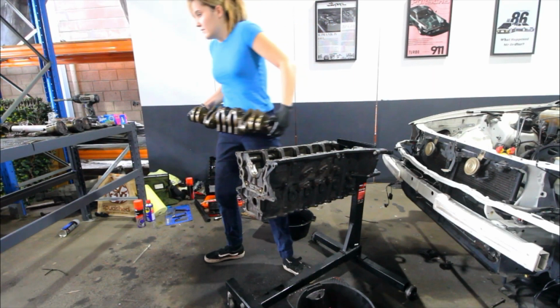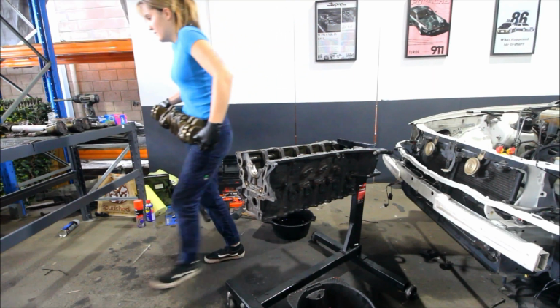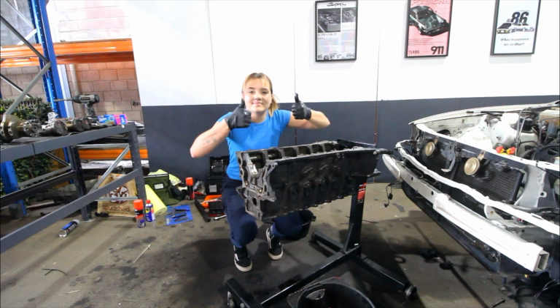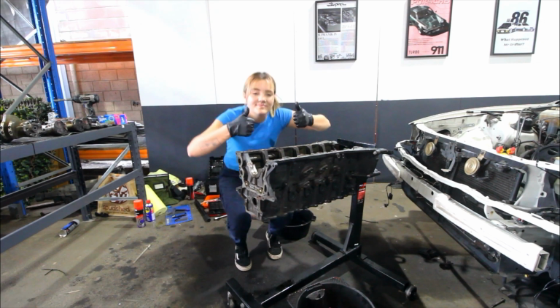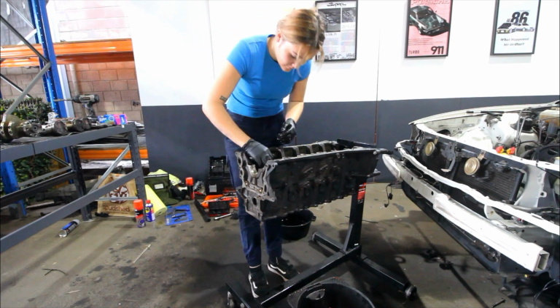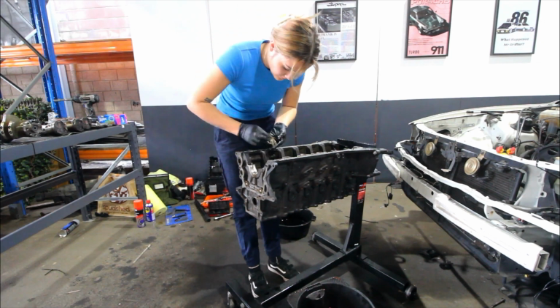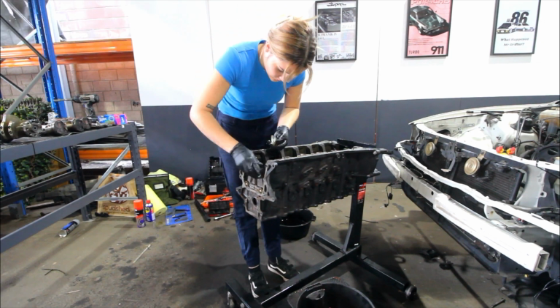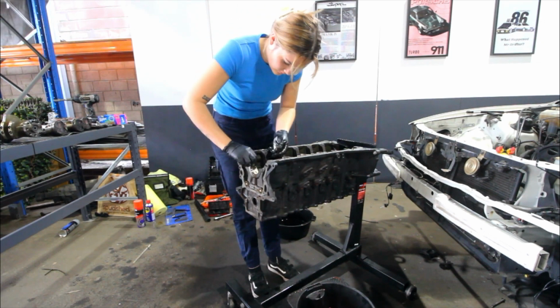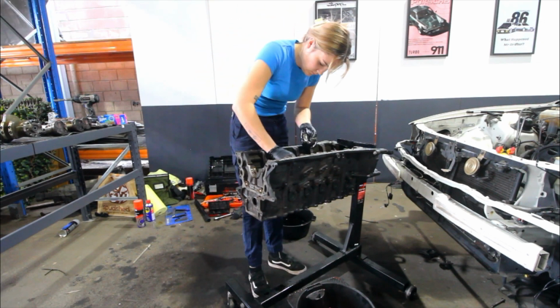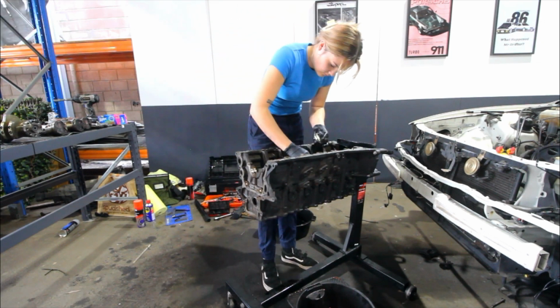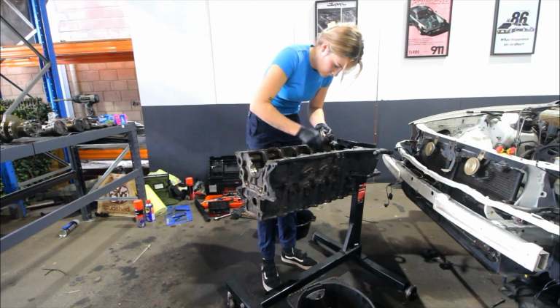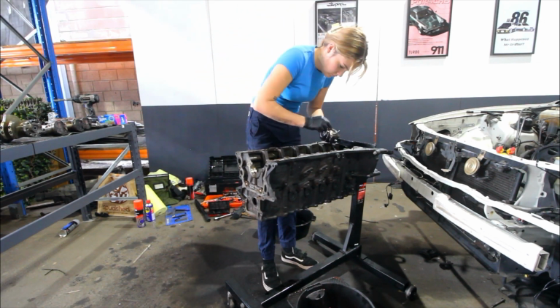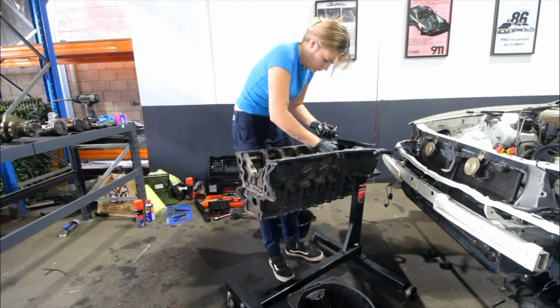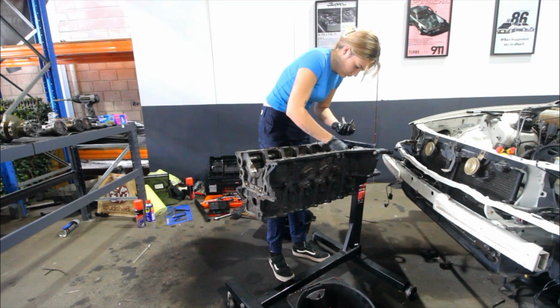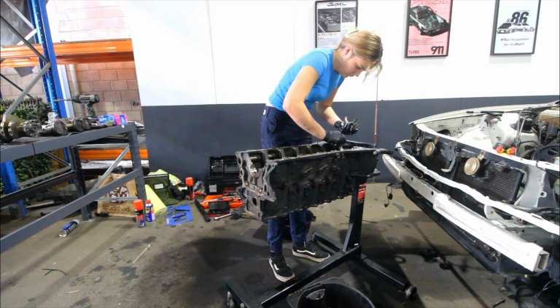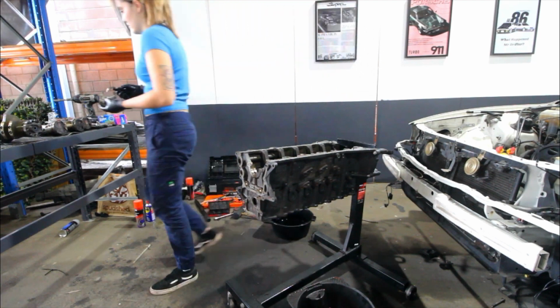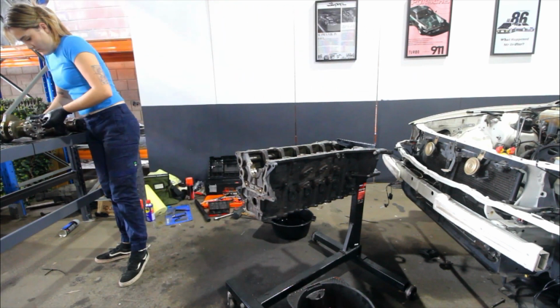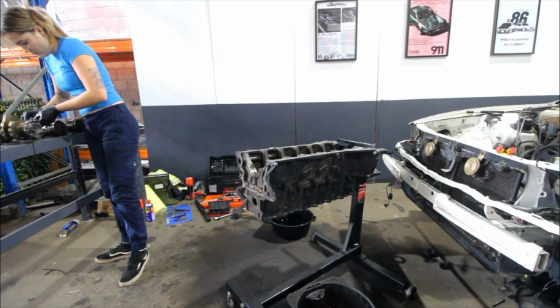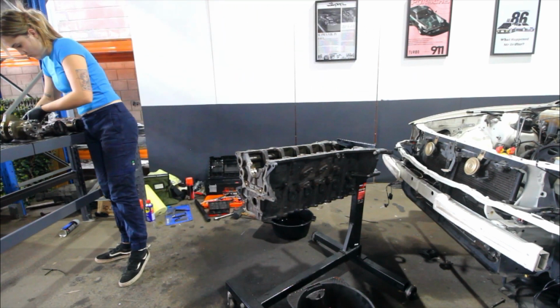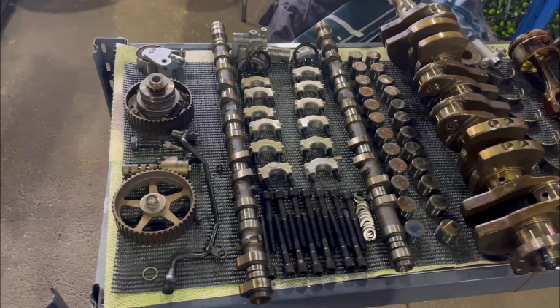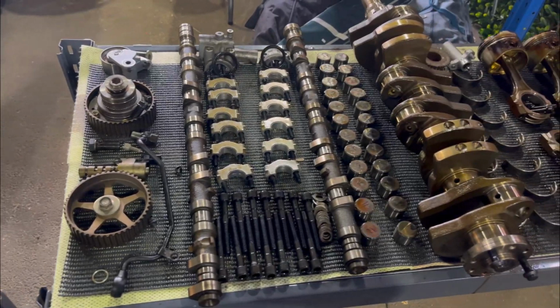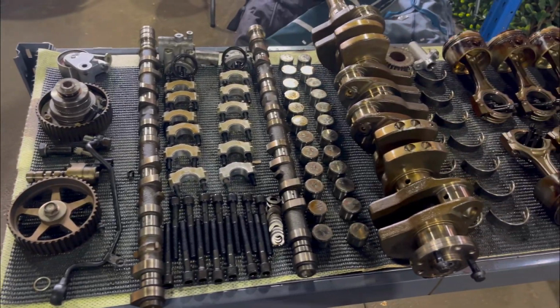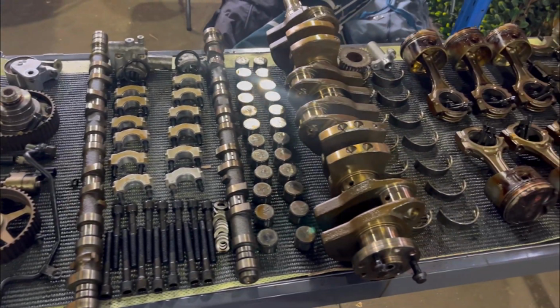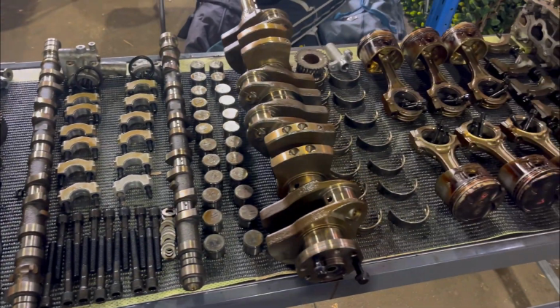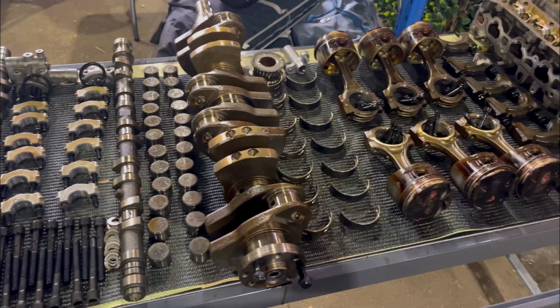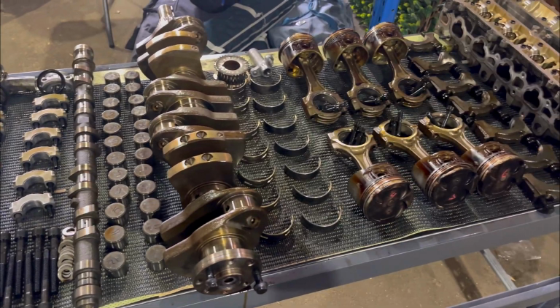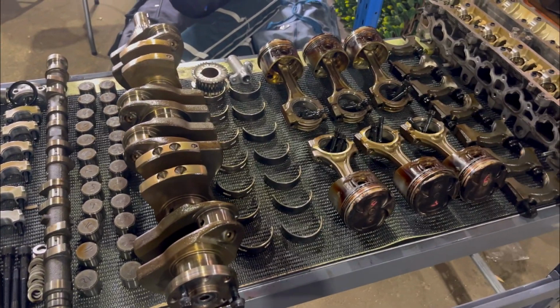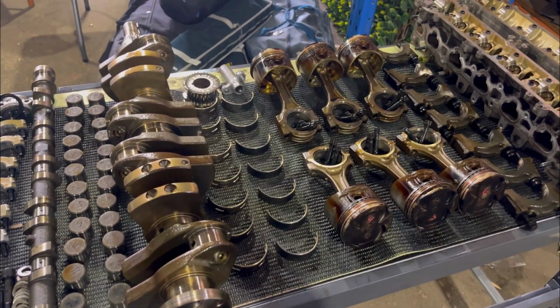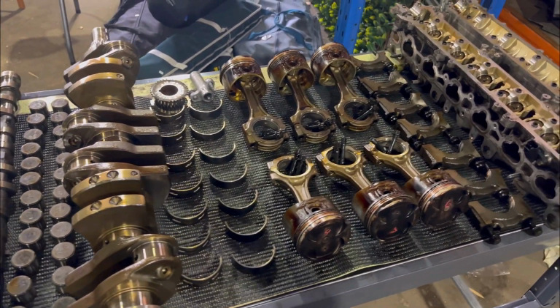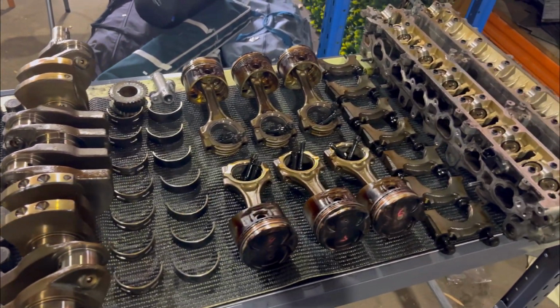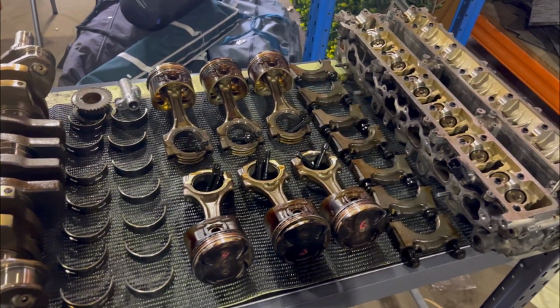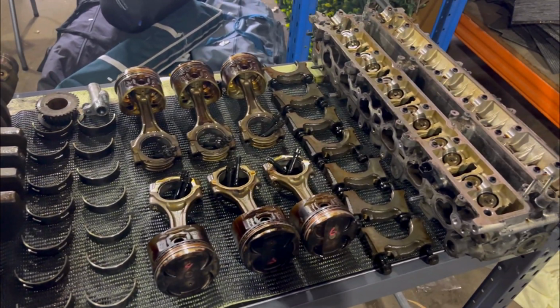We finally got the crank out — everything is disassembled, it is looking crazy in there and I'm just so excited to finally build this thing, it really just made my day. We've got everything super organized and labeled so if I decide to use the parts I know exactly where they need to go.